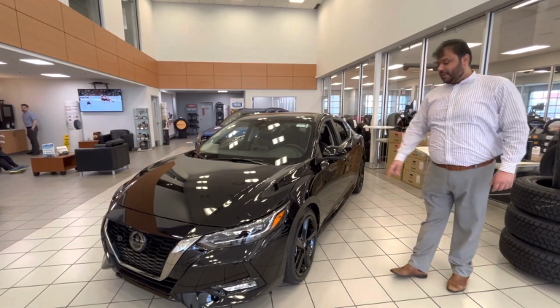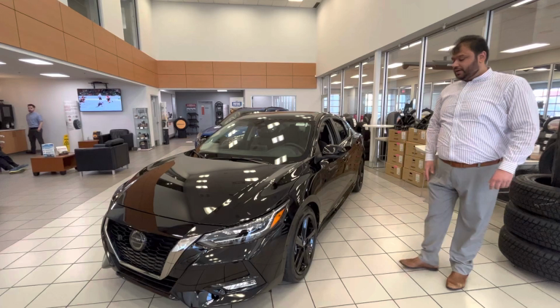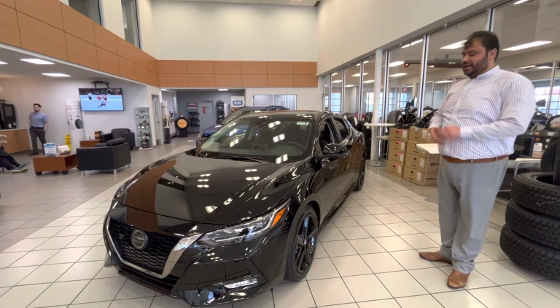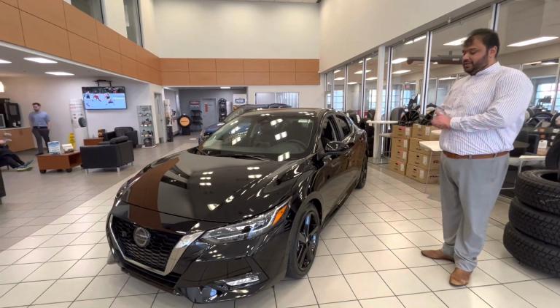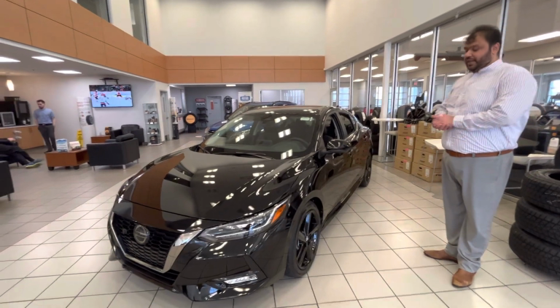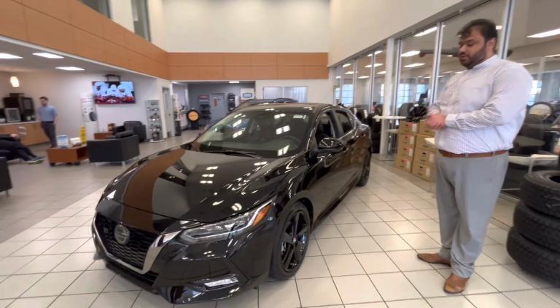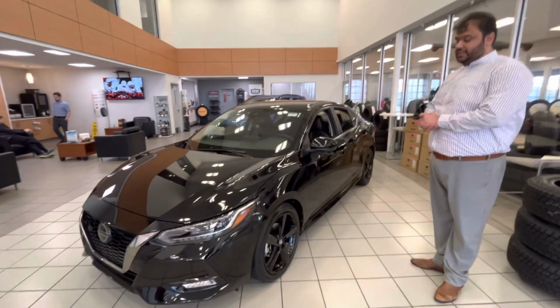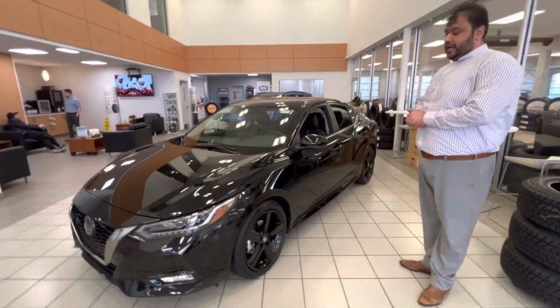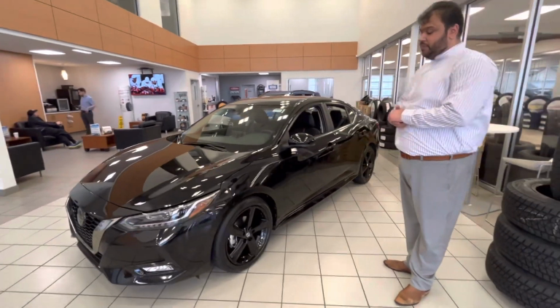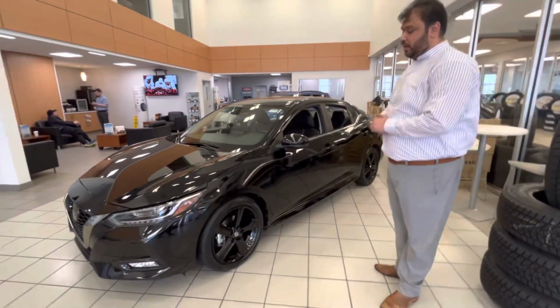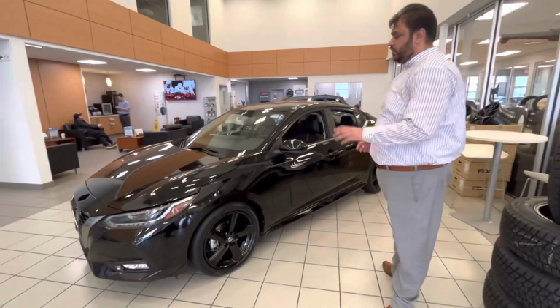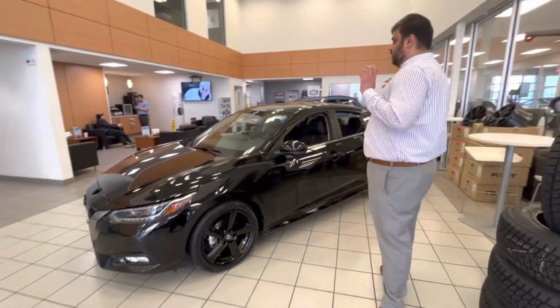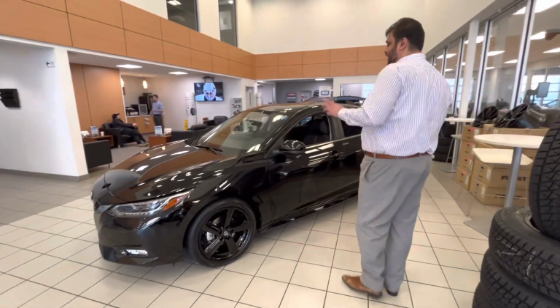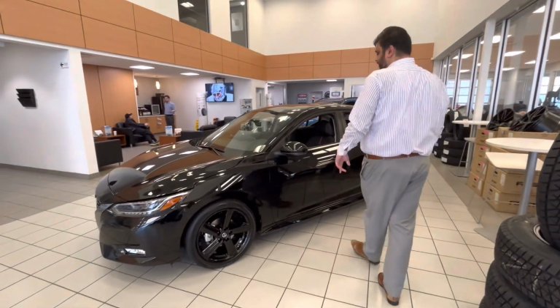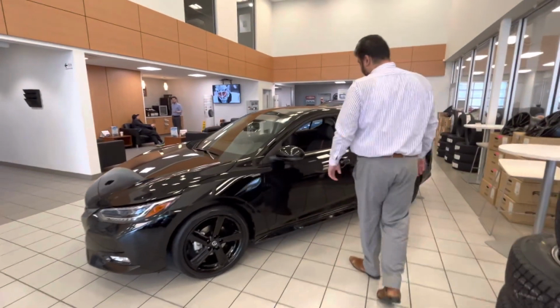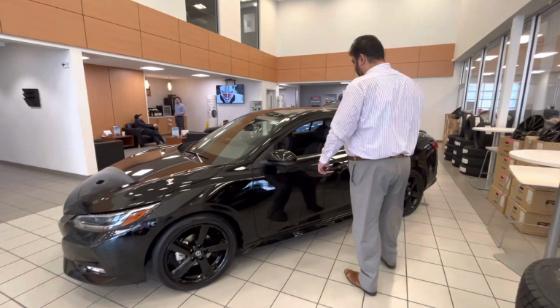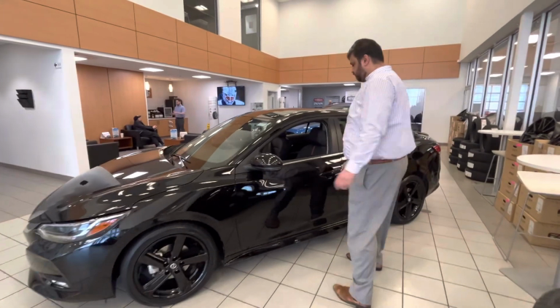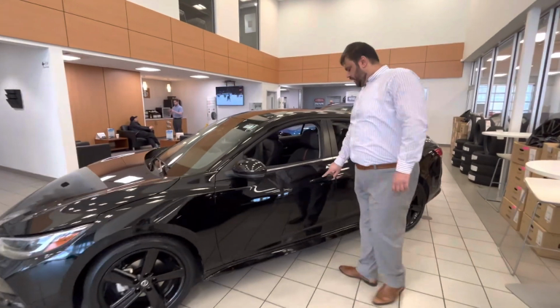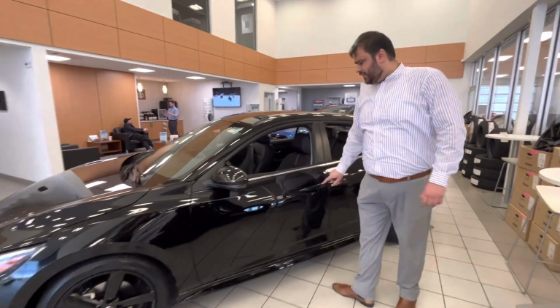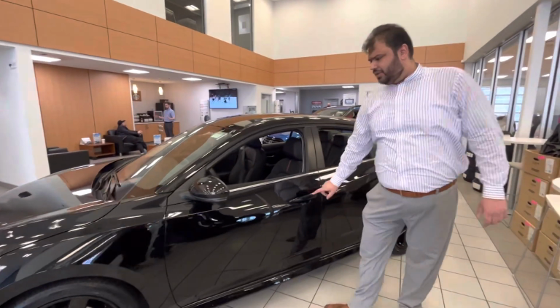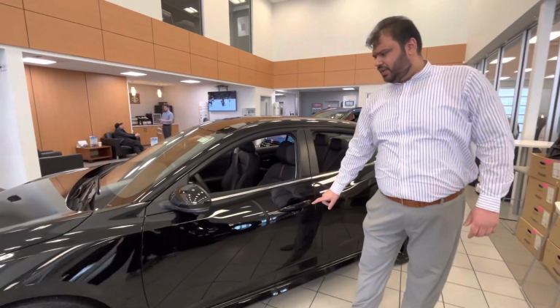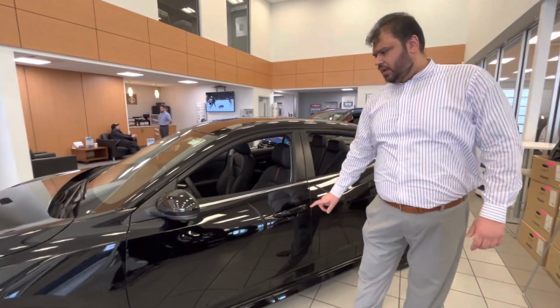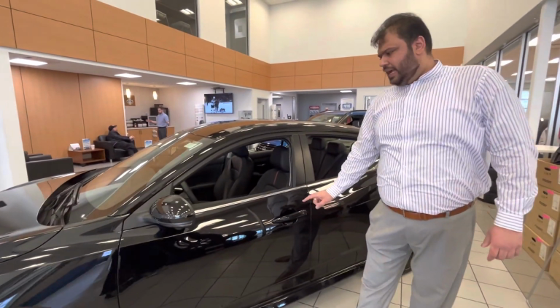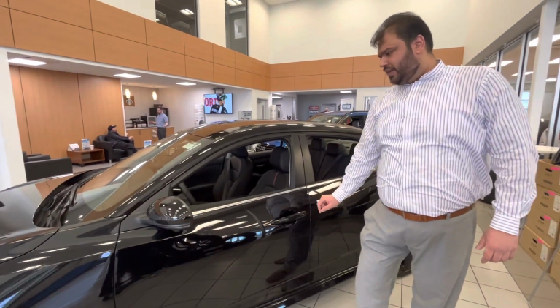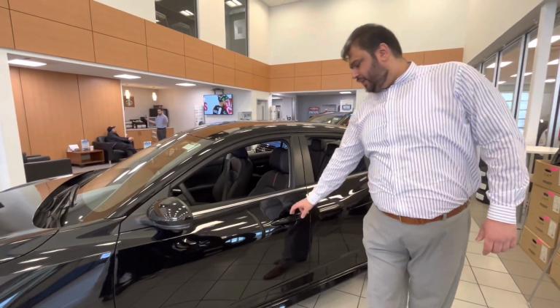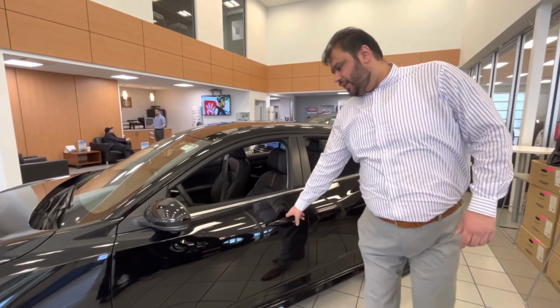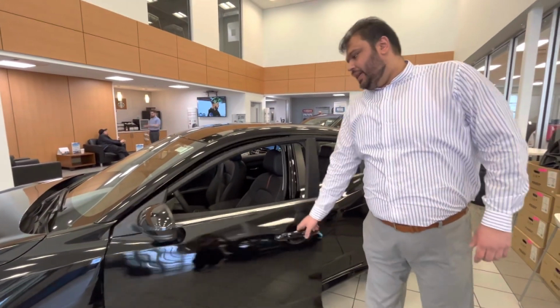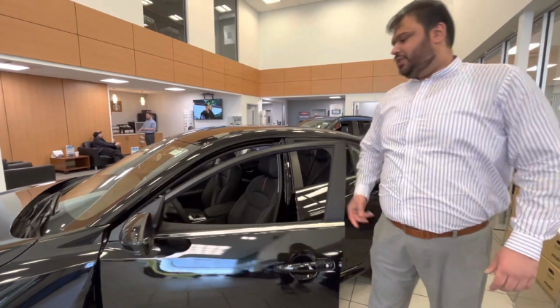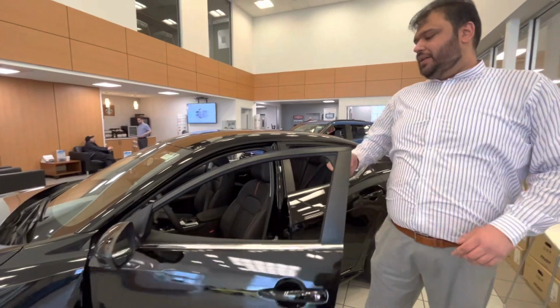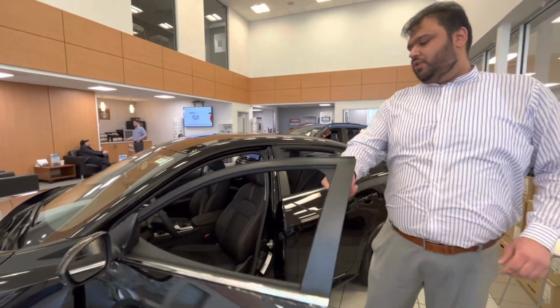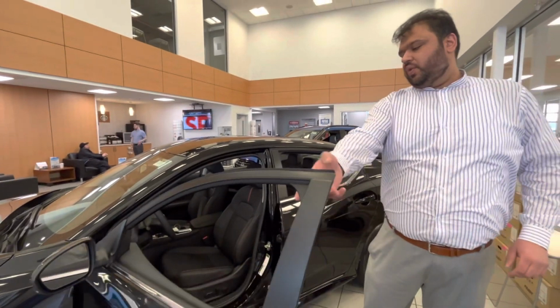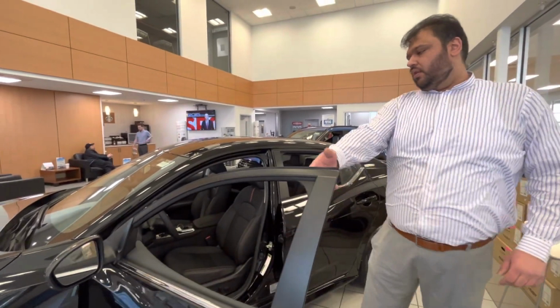Moving on to the side here, you do get your gorgeous aluminum alloy wheels which just enhance the look of the vehicle. Keyless entry on this one as well — as long as you have your keys on you, push the button and the doors will unlock.